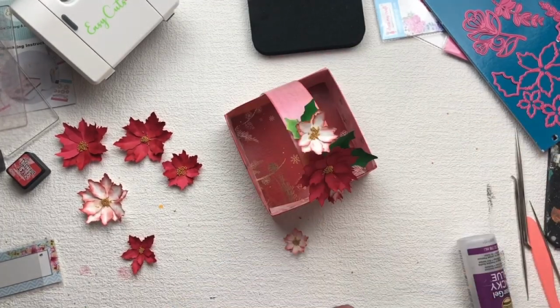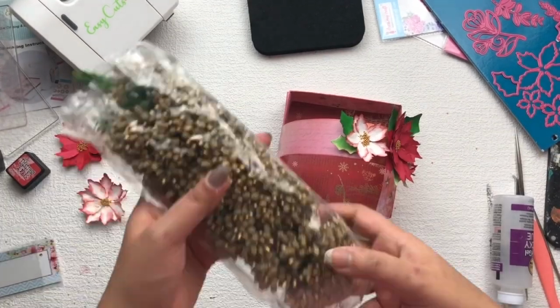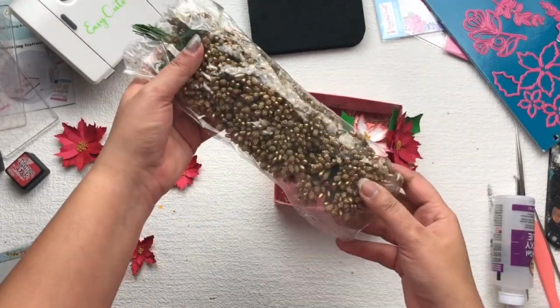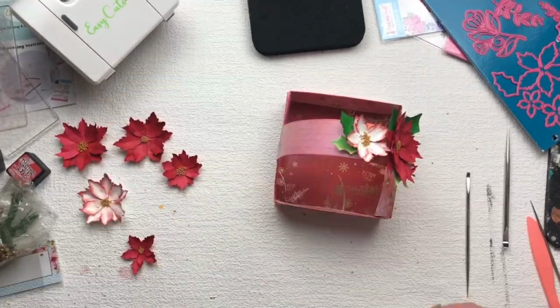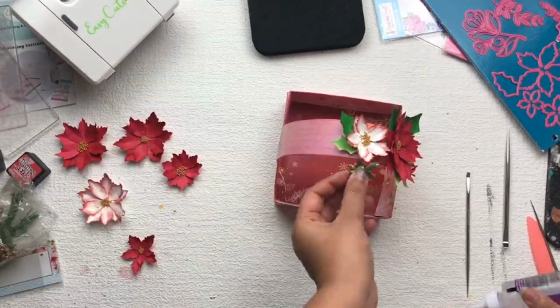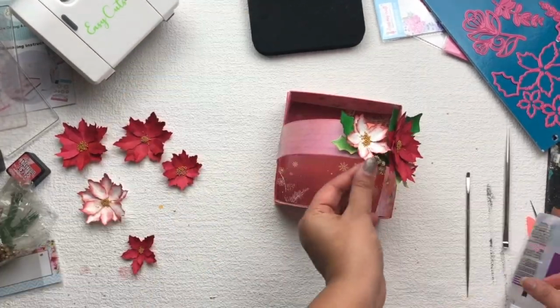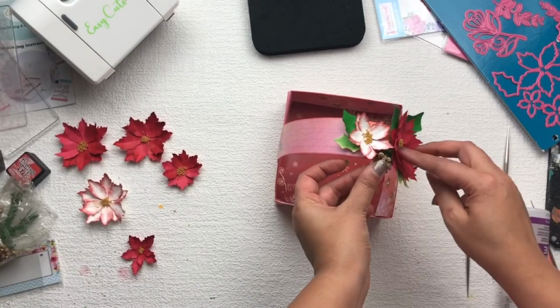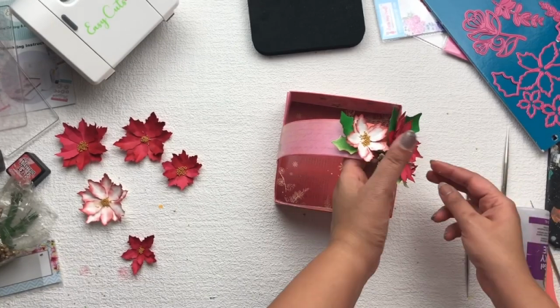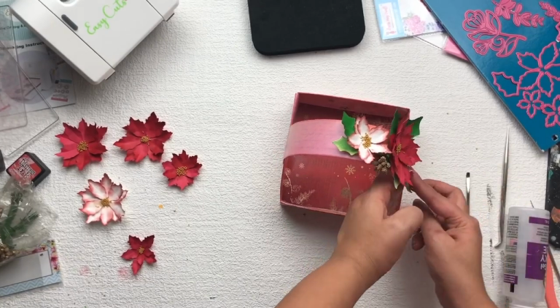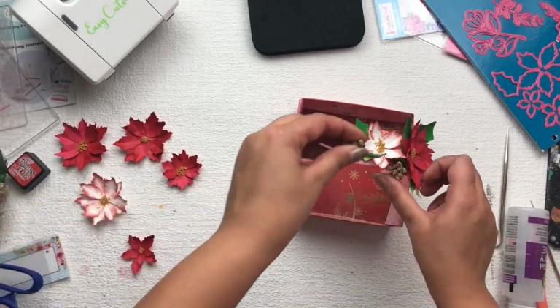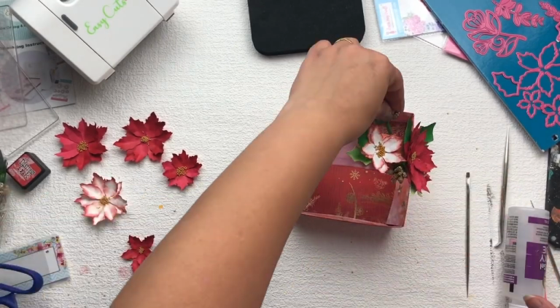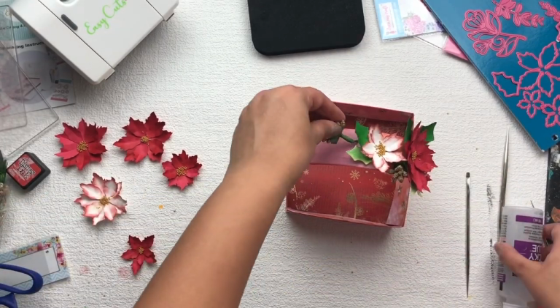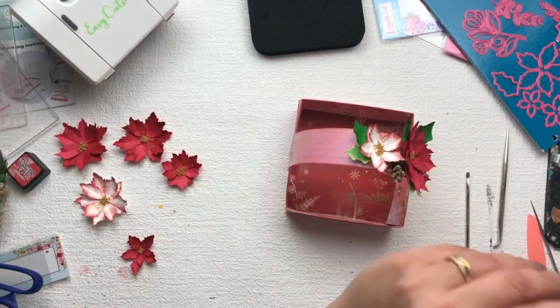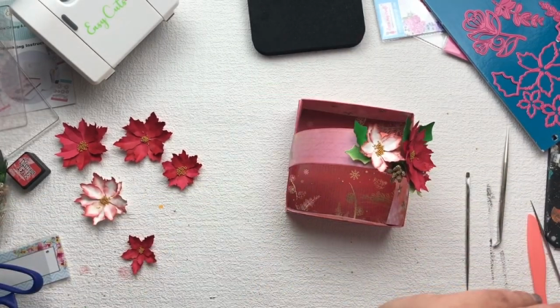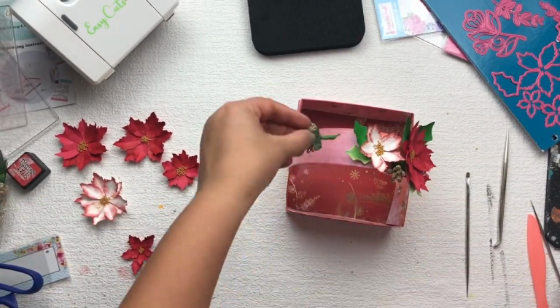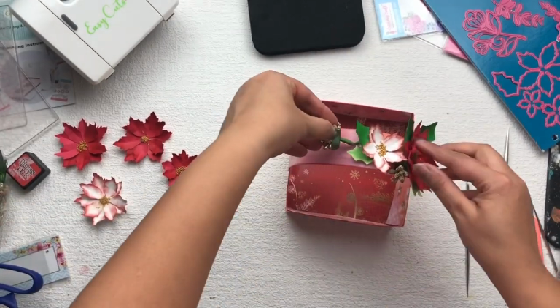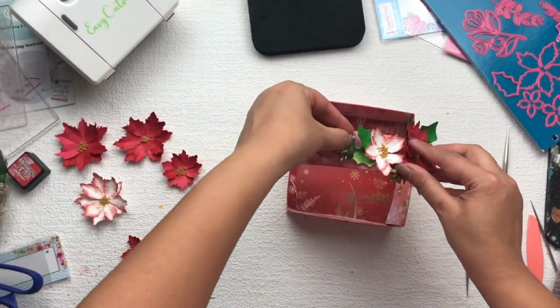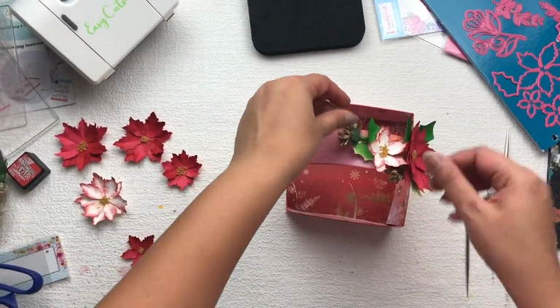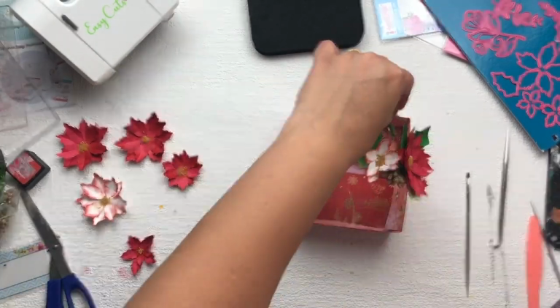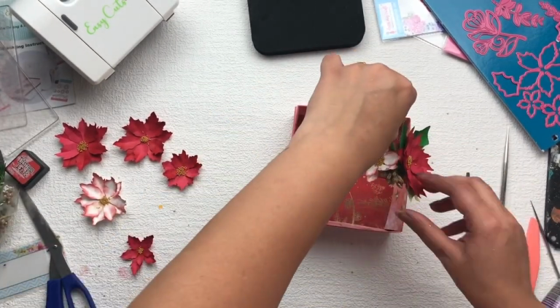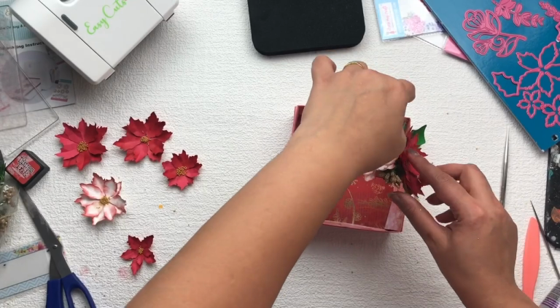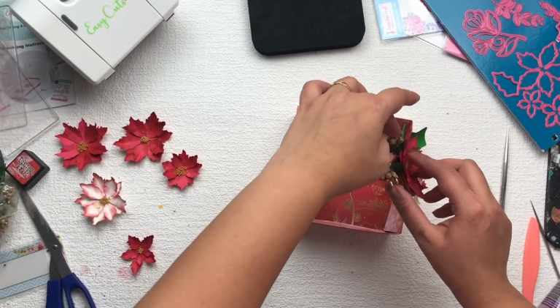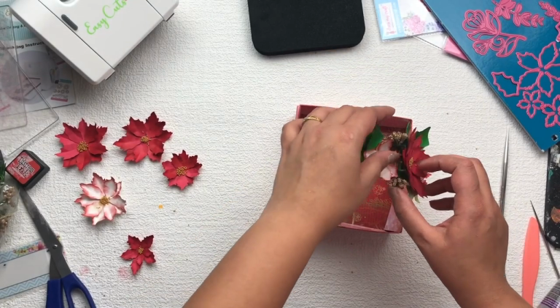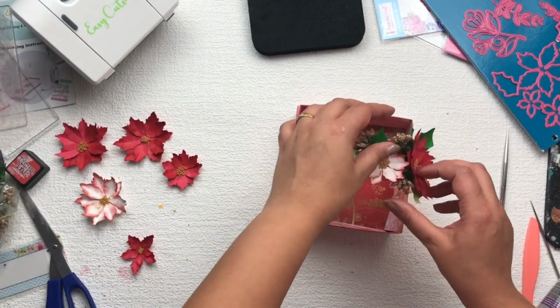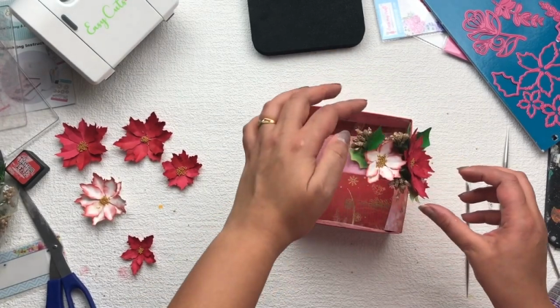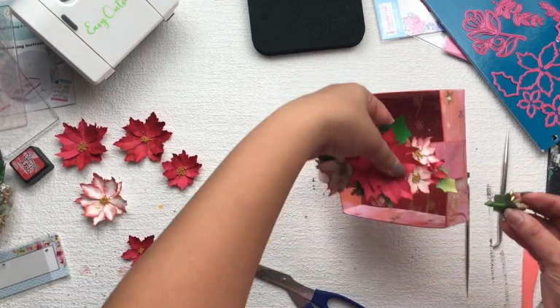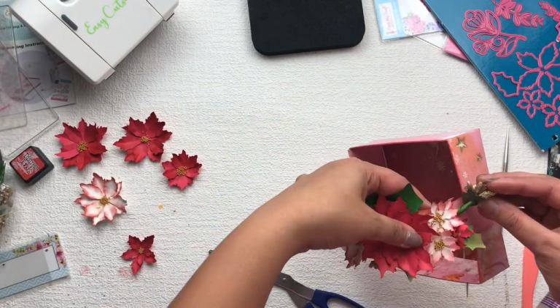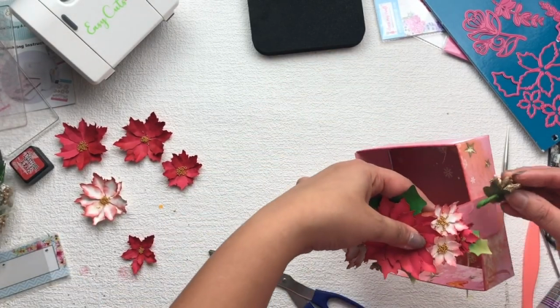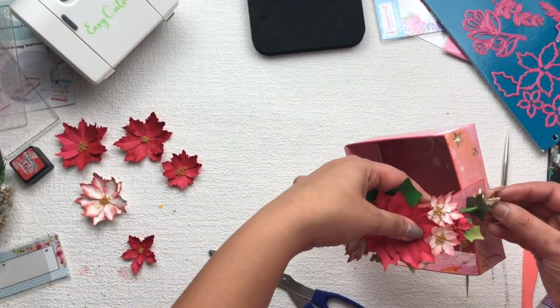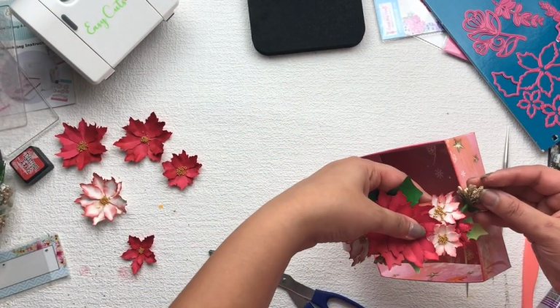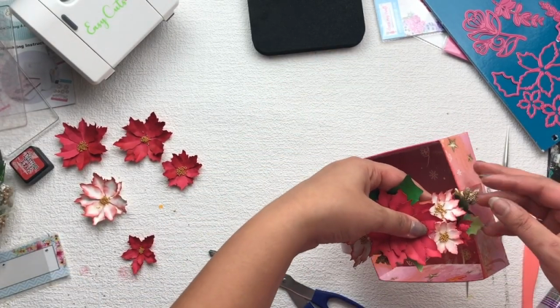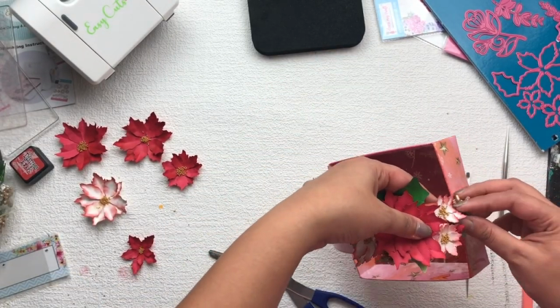I'm also using these filler pieces, which I bought from Amazon, to give some dimension to my flower arrangement. In this way I'm just arranging all the flowers, leaves, and fillers on top of the basket.